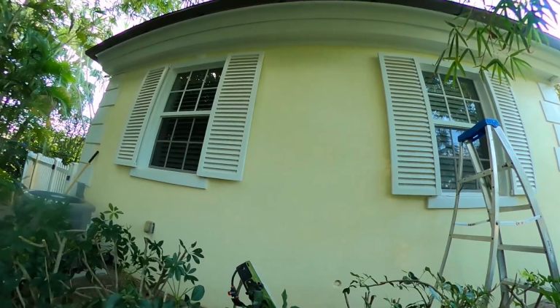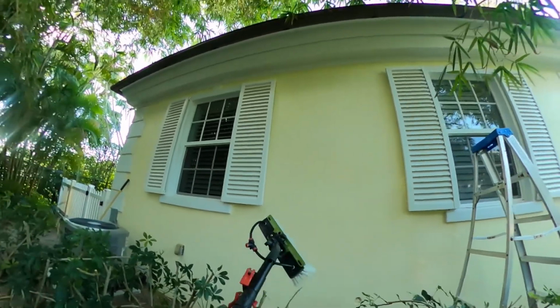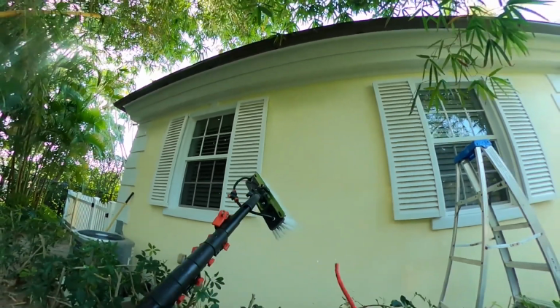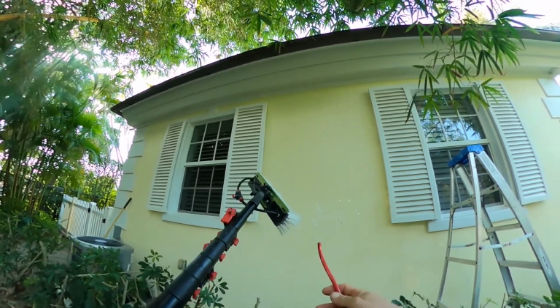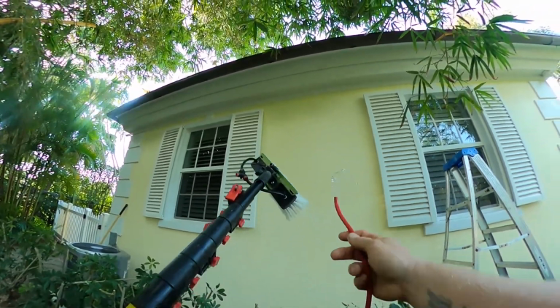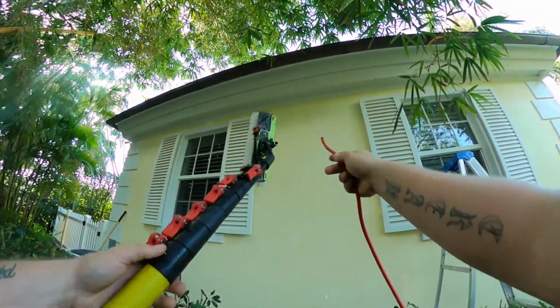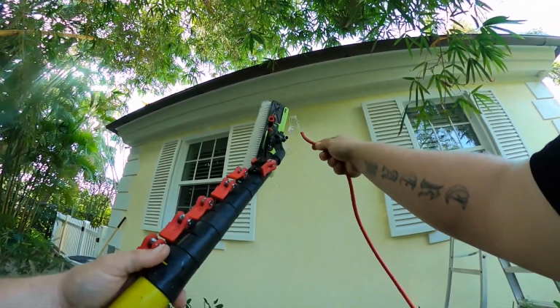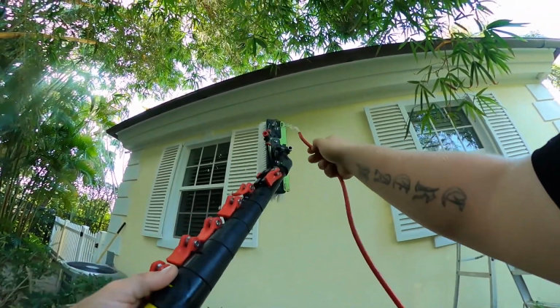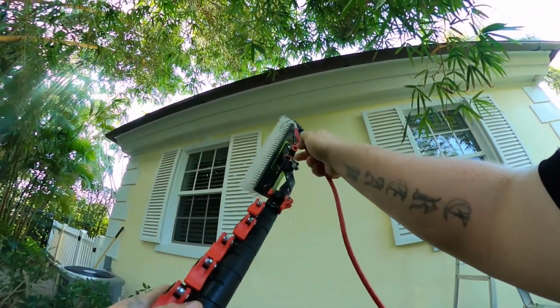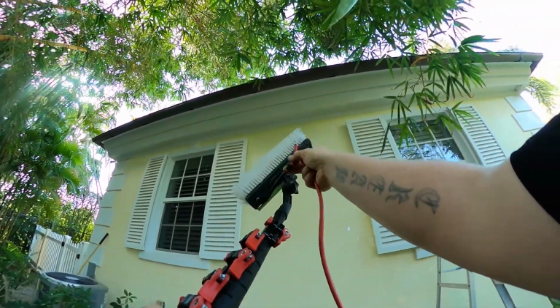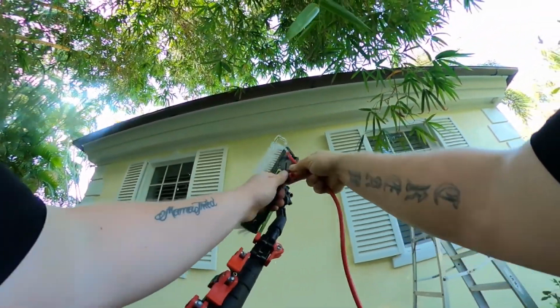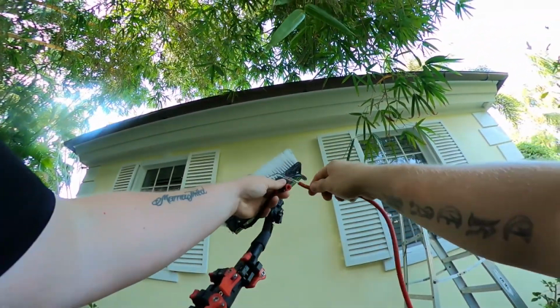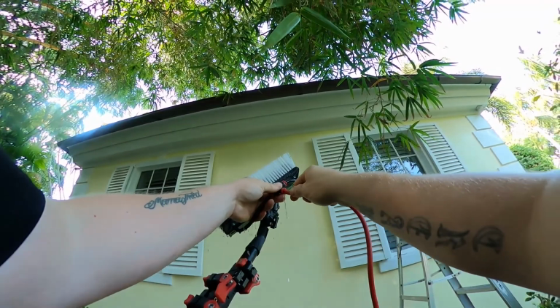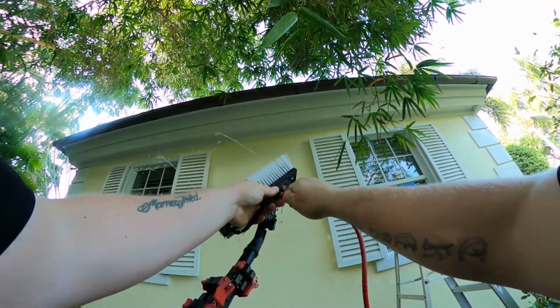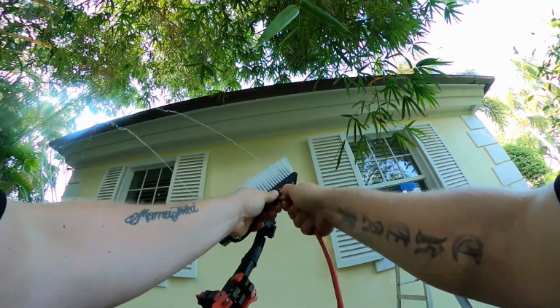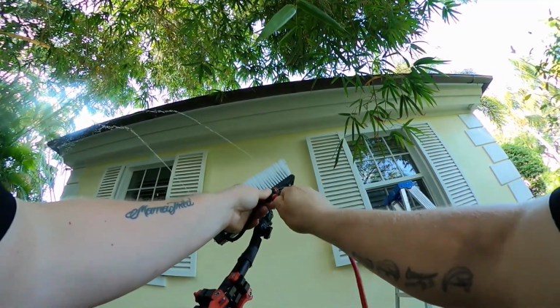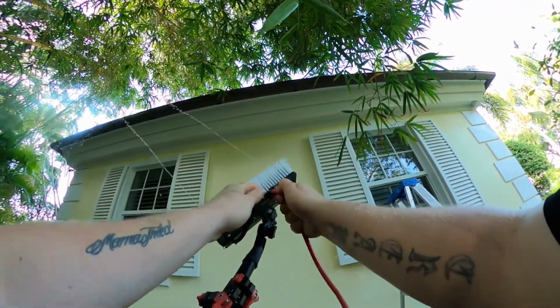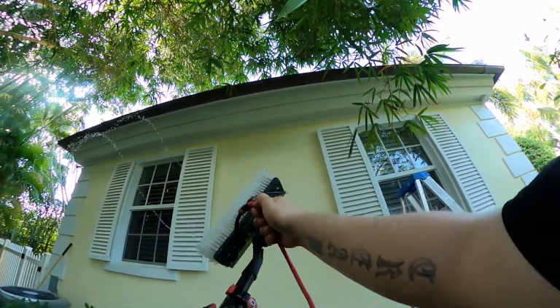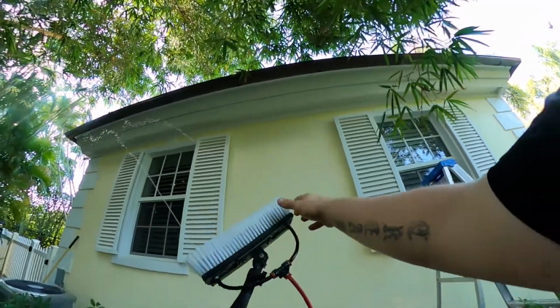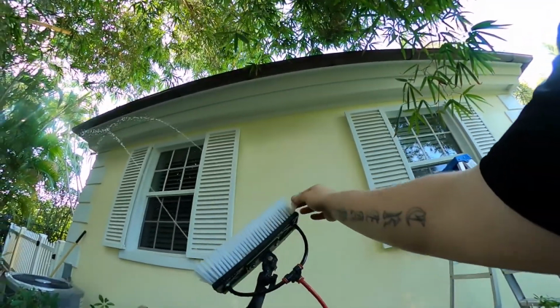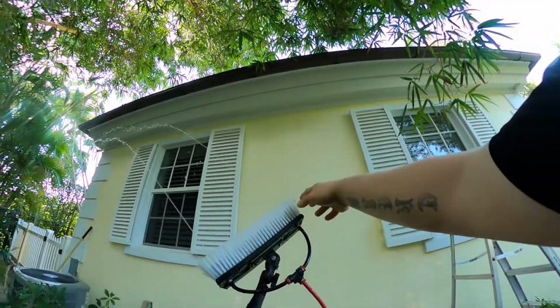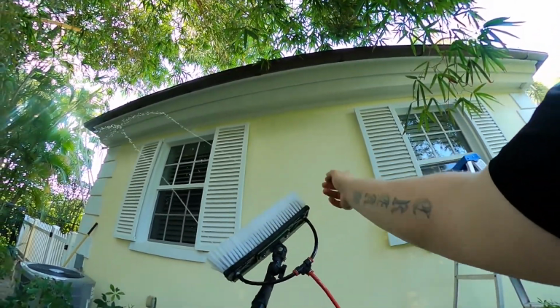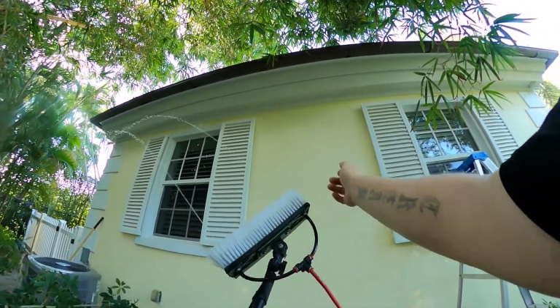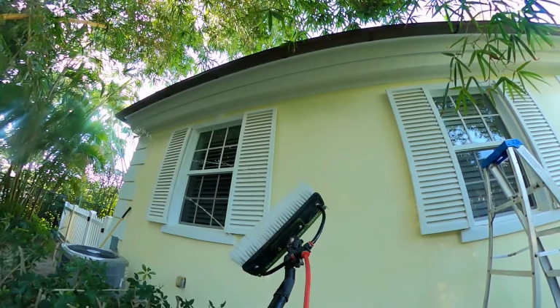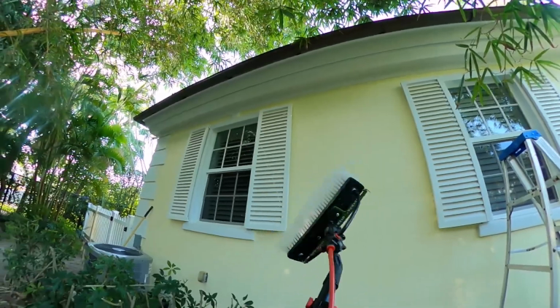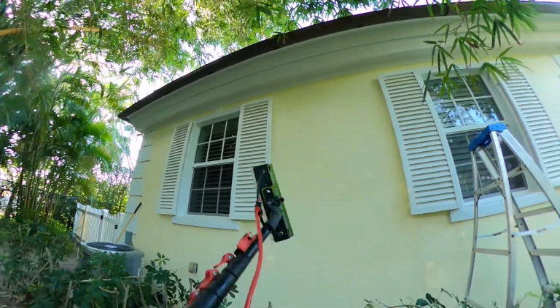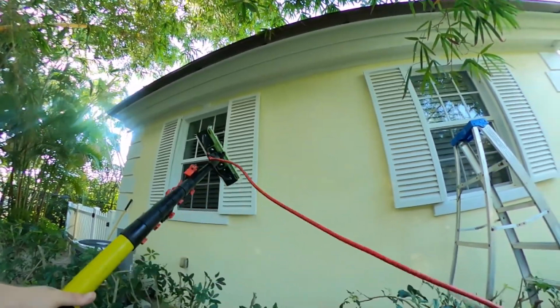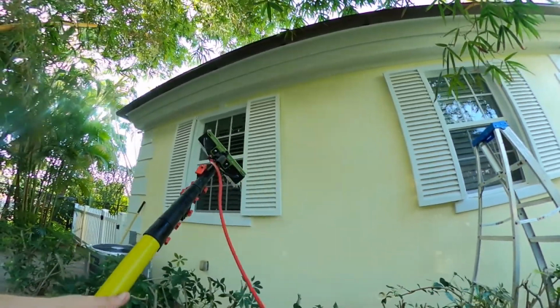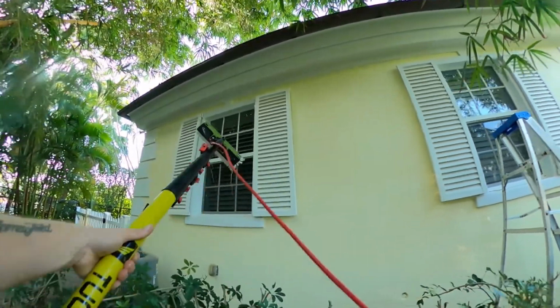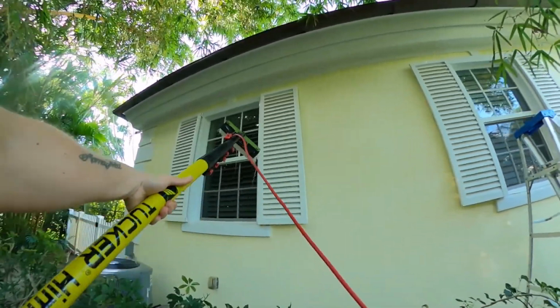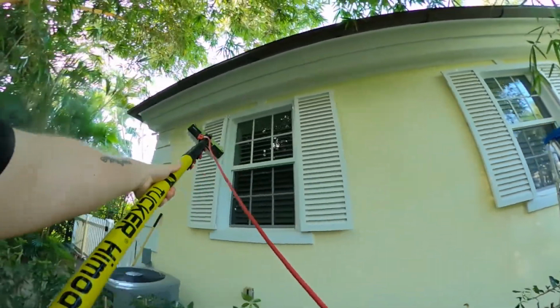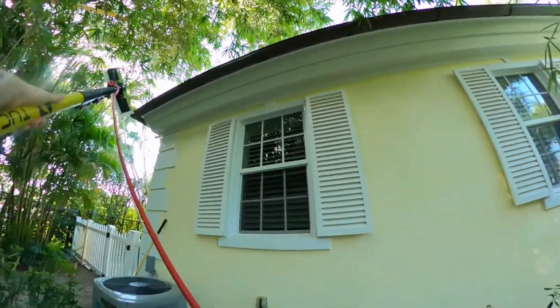In this video, I'd like to go over water-fed poling a French pane cut-up window. Here we're installing the 5-16ths water-fed pole hose into the brush. We're using the pencil jets, making sure there's no debris inside the brush.